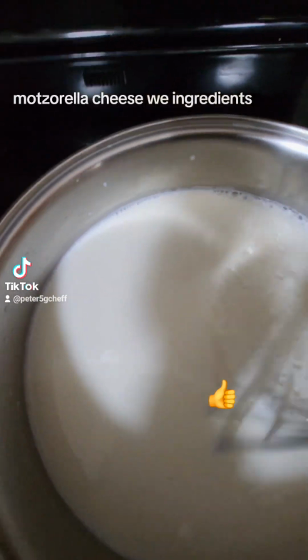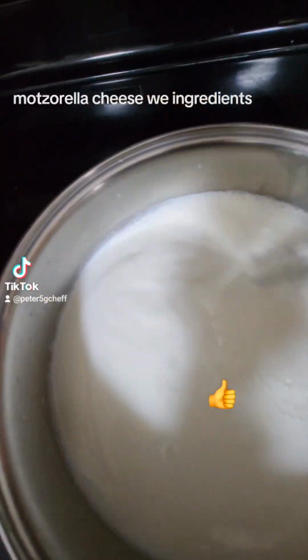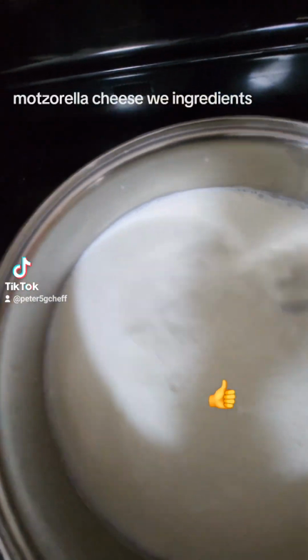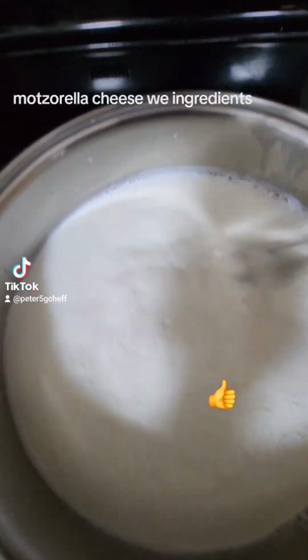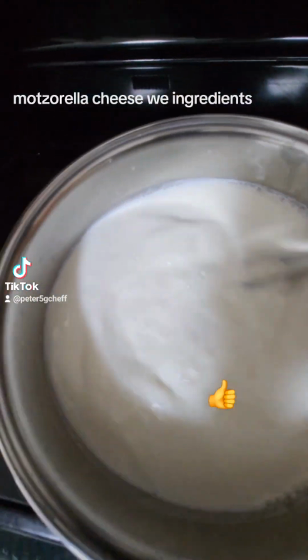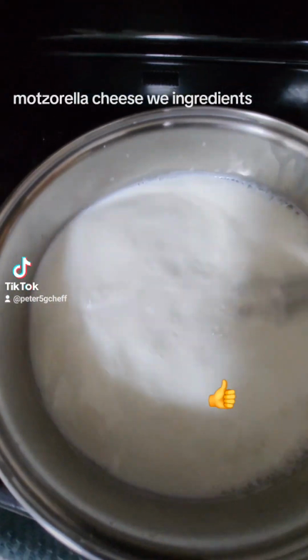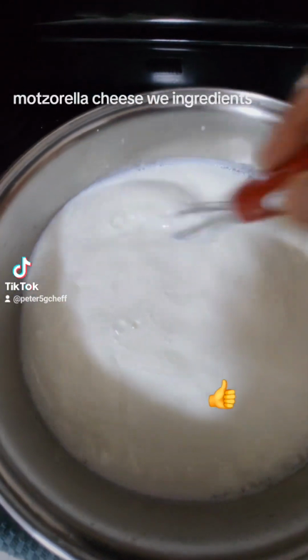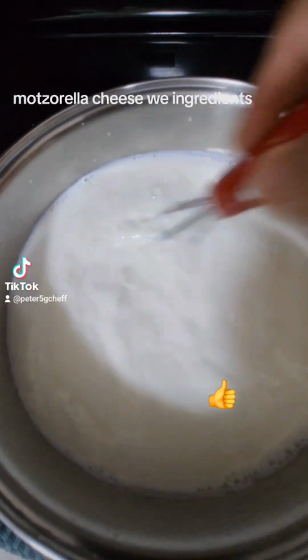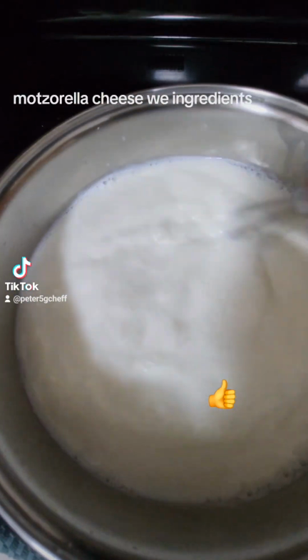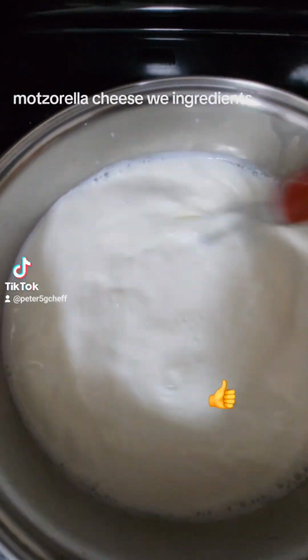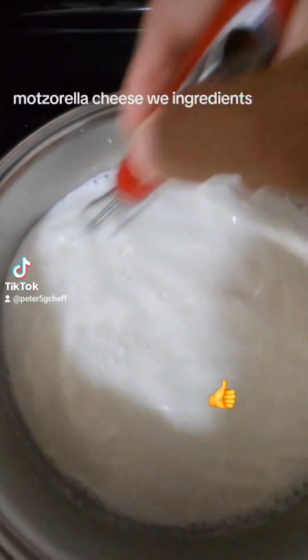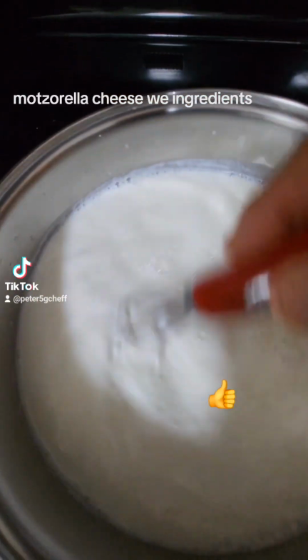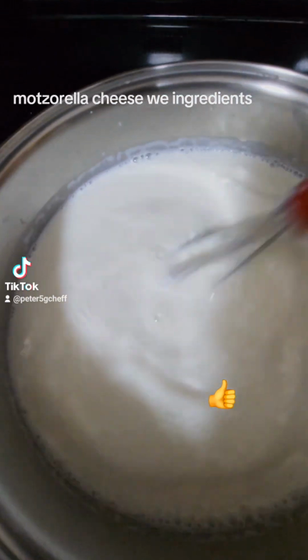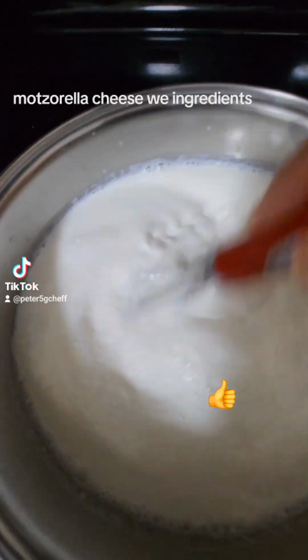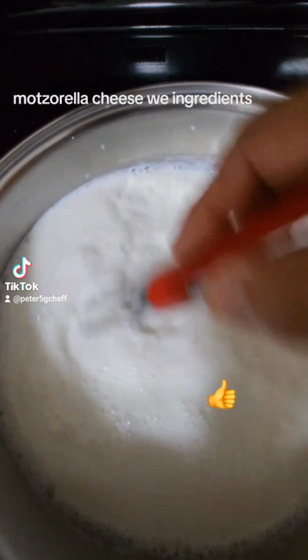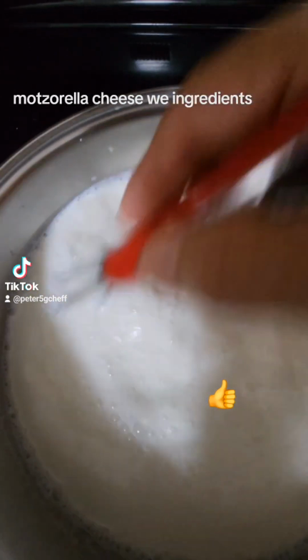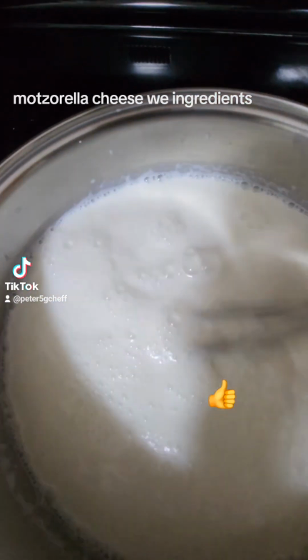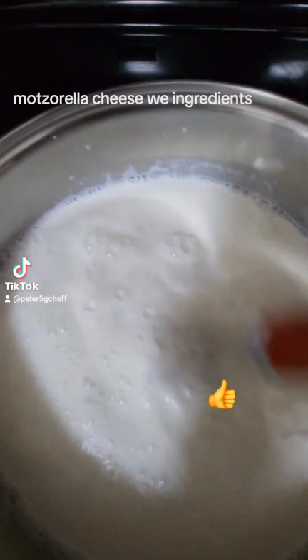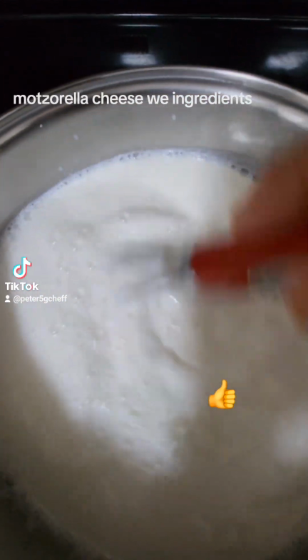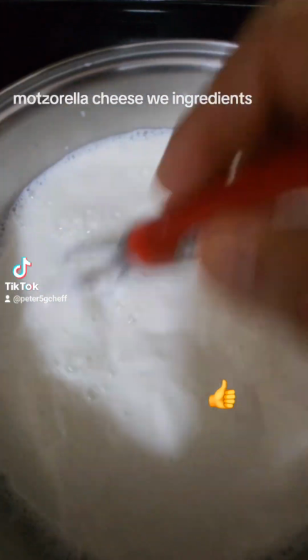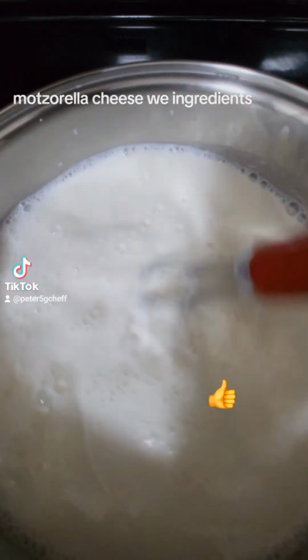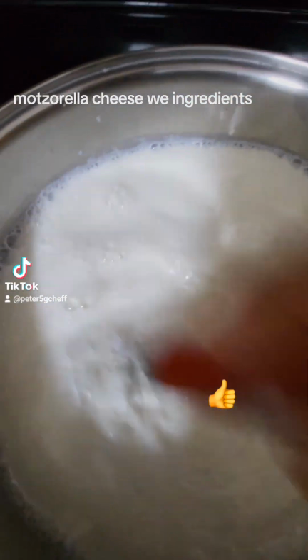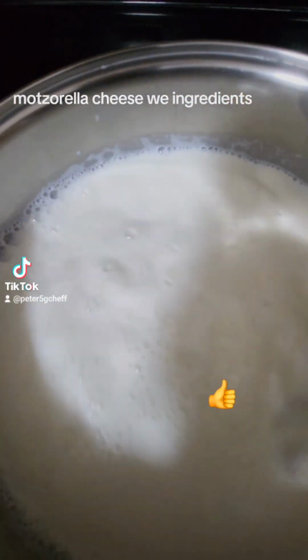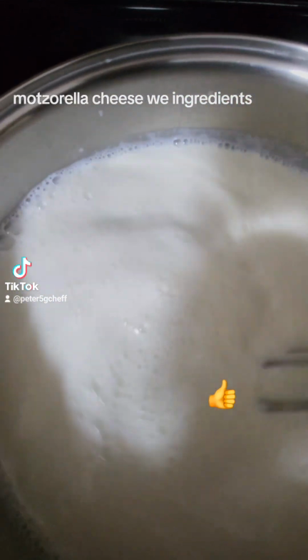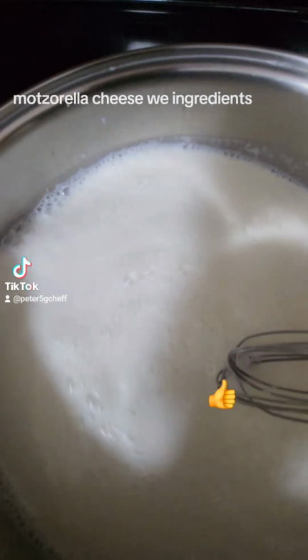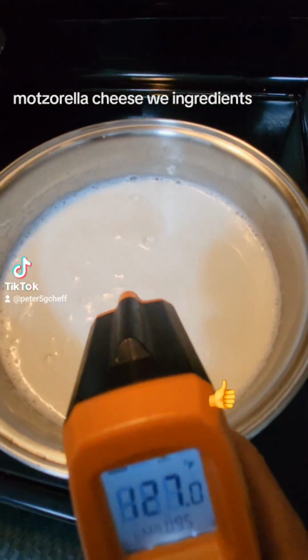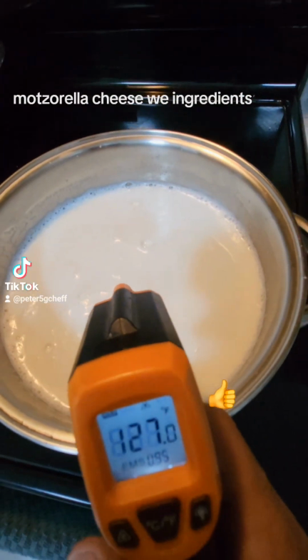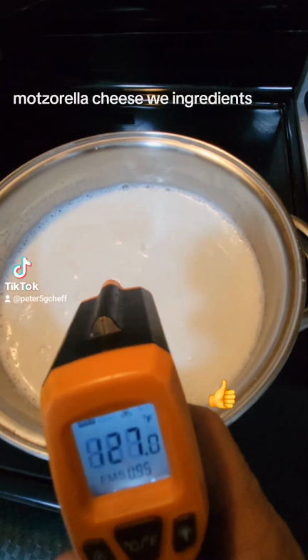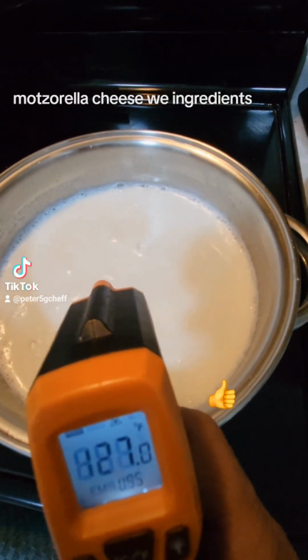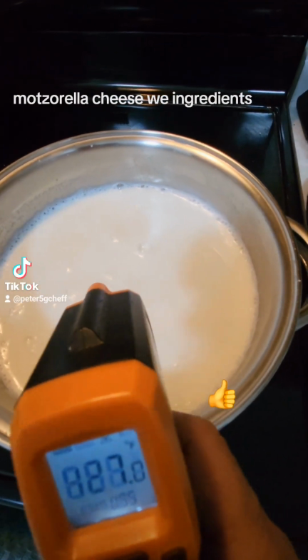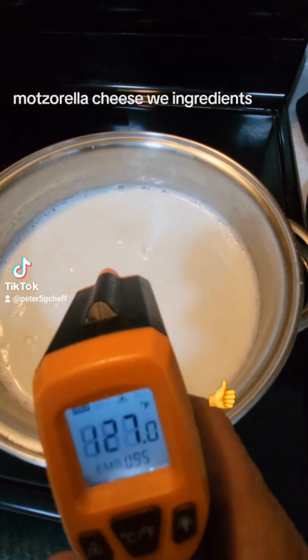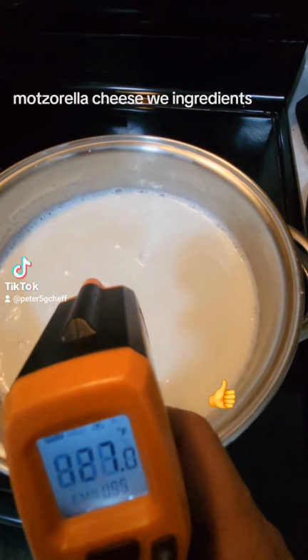Now keep stirring it, because at the bottom it might stick or burn. Just keep stirring it all the time. This is the temperature shield — 1.27.